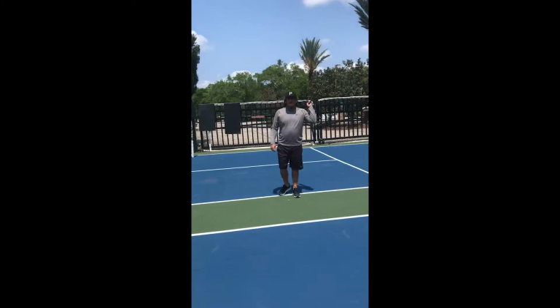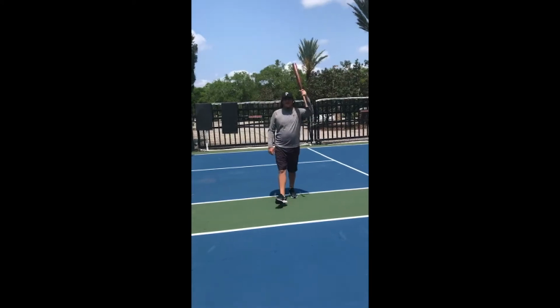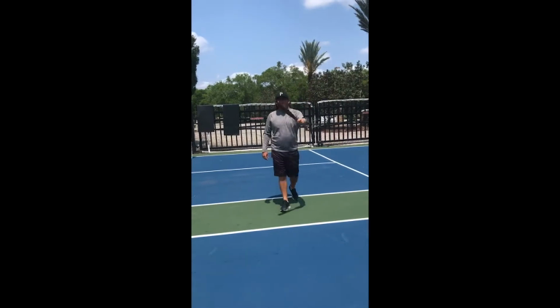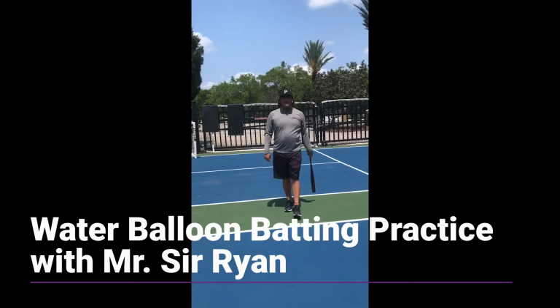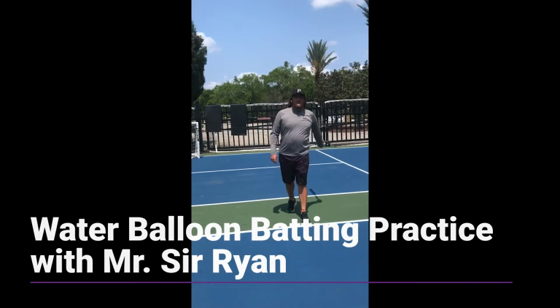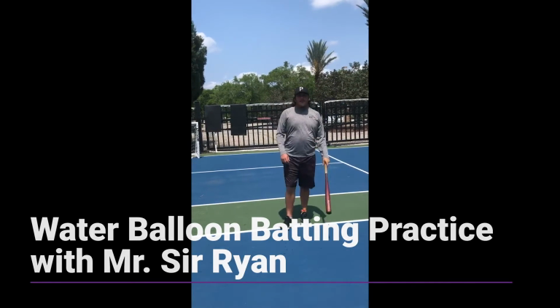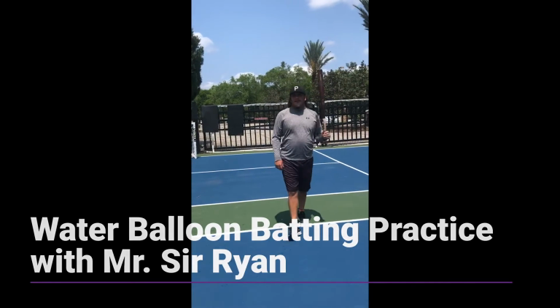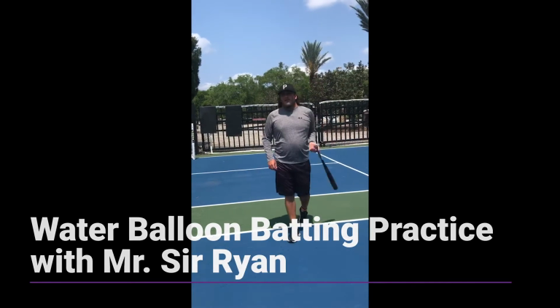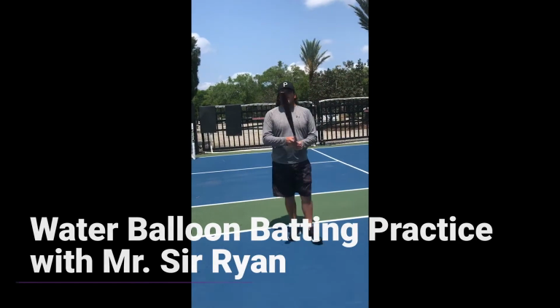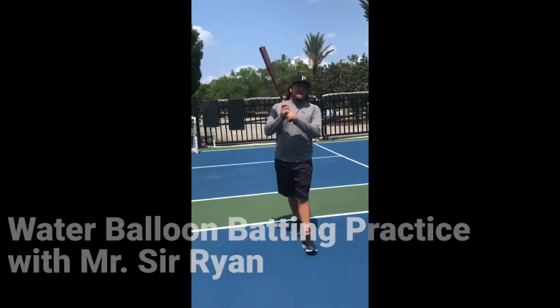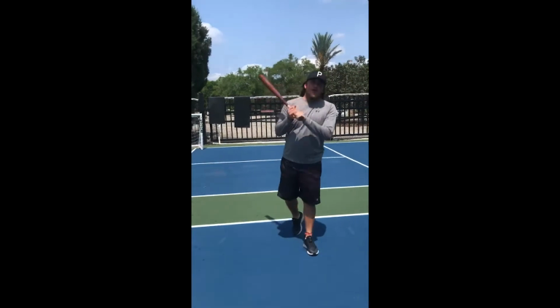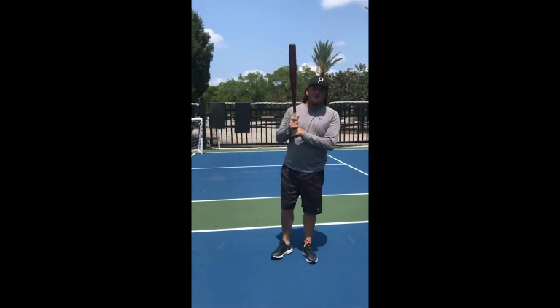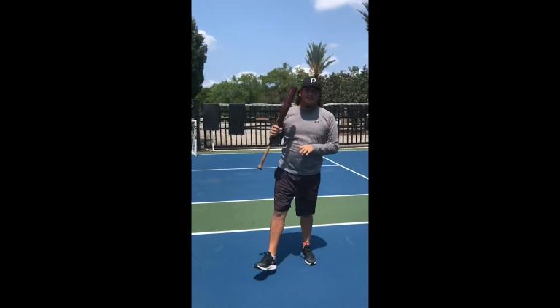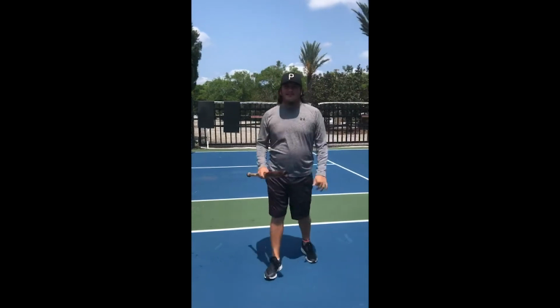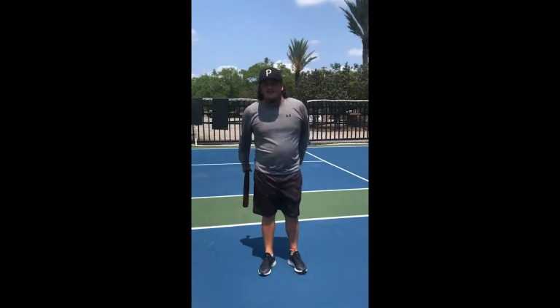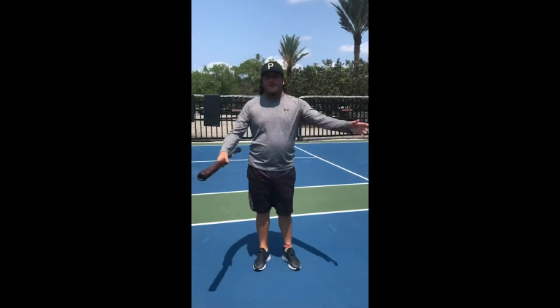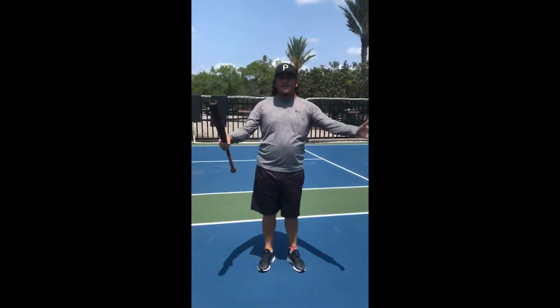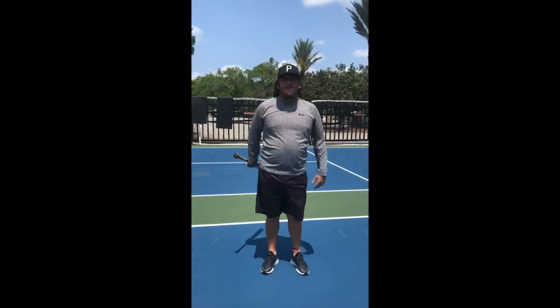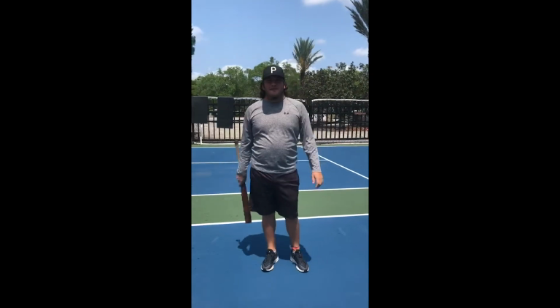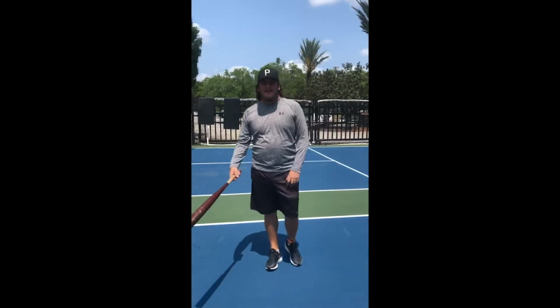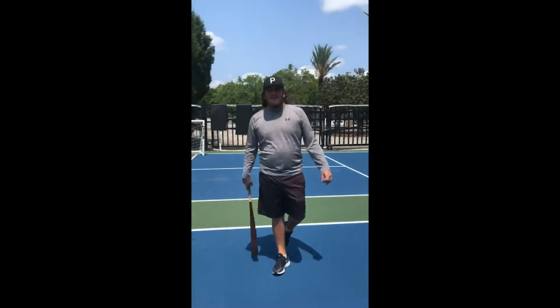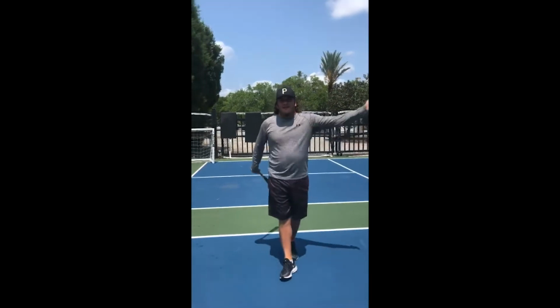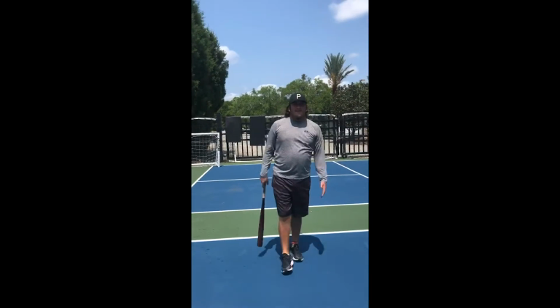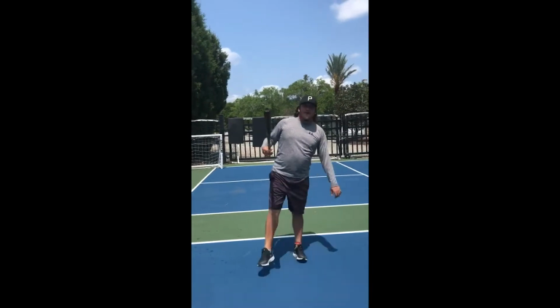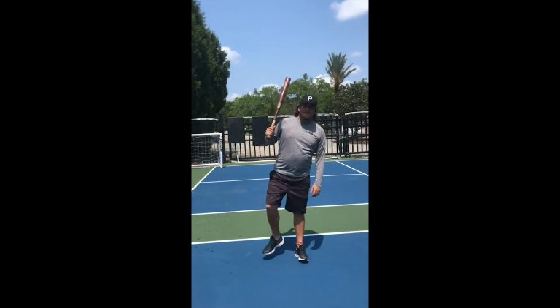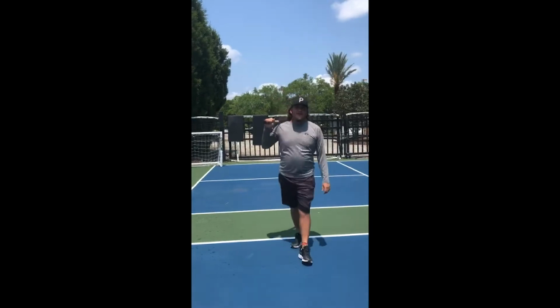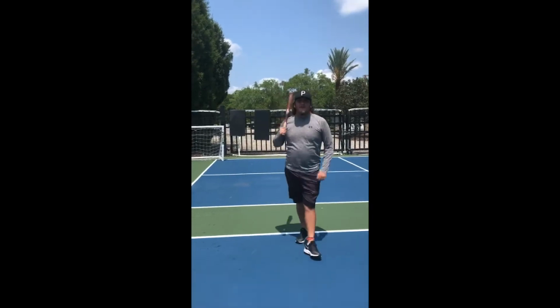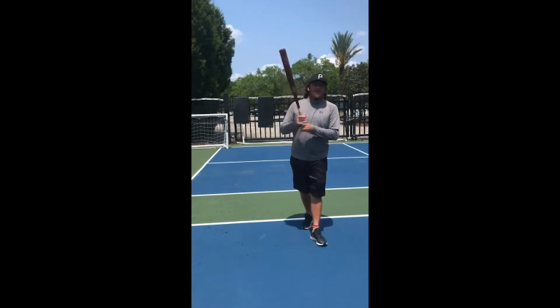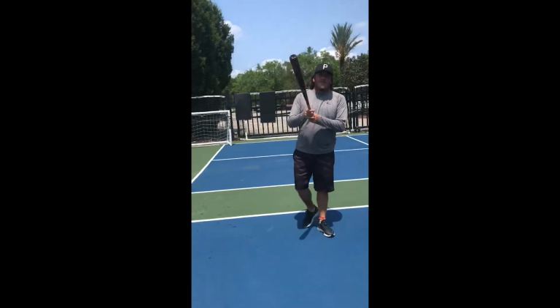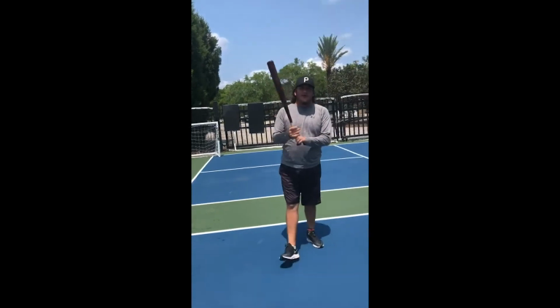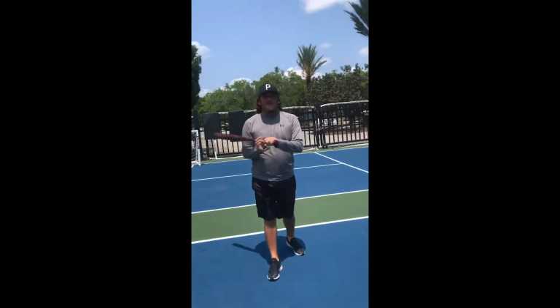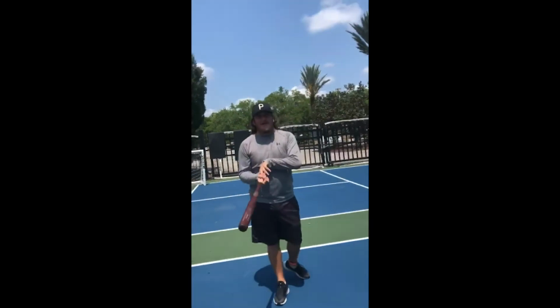Hey guys, it's Mr. Sir Ryan and Mr. Jake behind the camera. We're going to show you guys a little water balloon batting practice. If you're a tennis player, you could do this with your tennis racket. Maybe golfers can try it with a golf club. But for me, I'm a baseball guy, so we've got a bat.